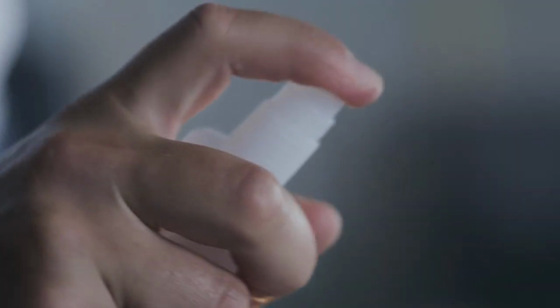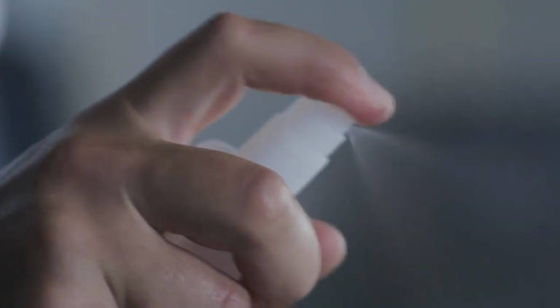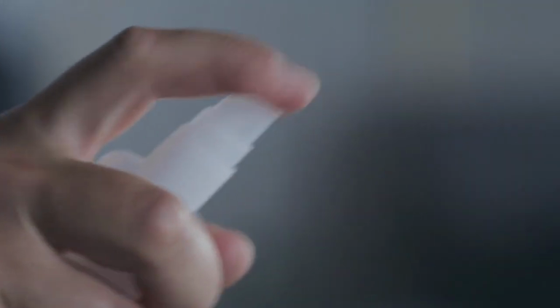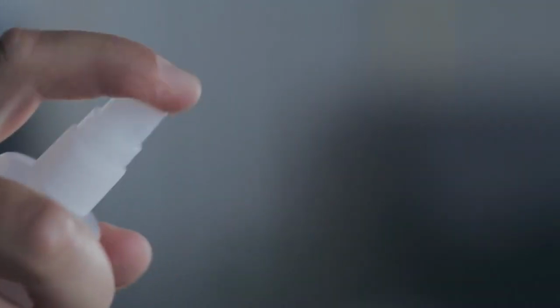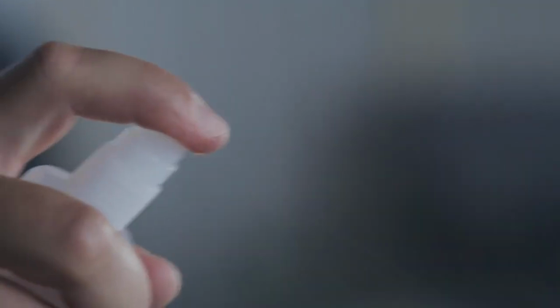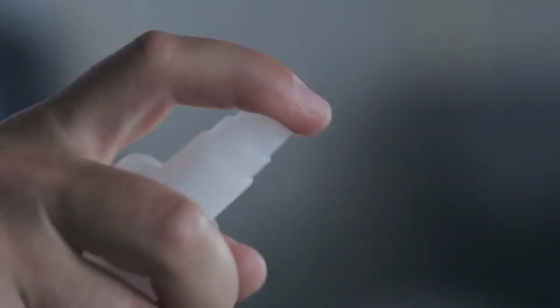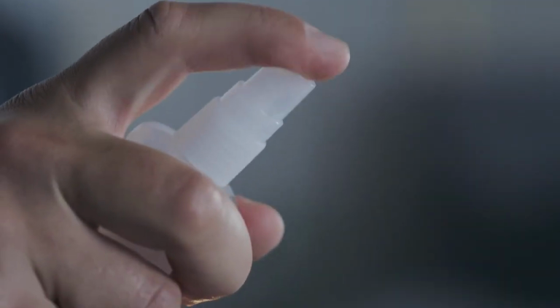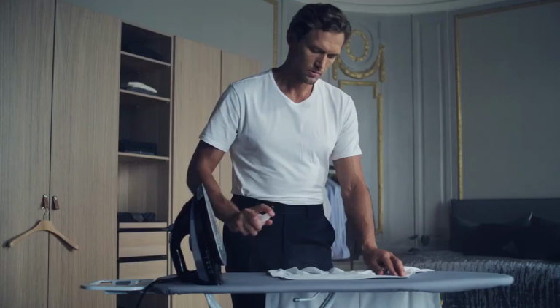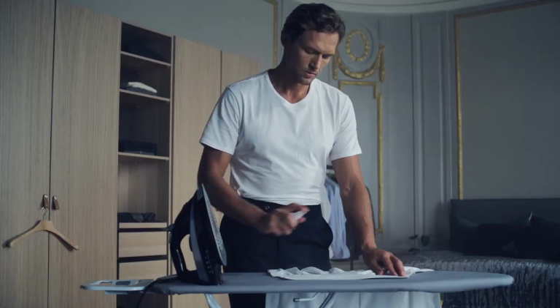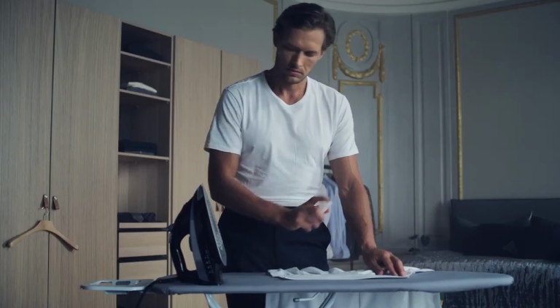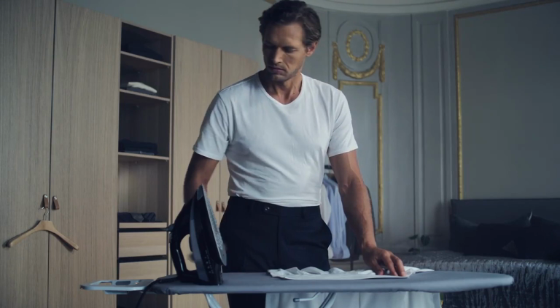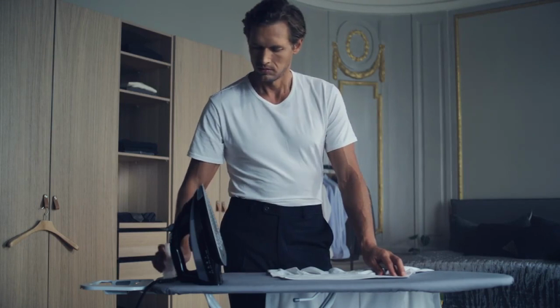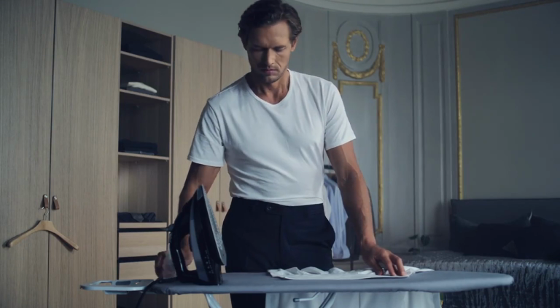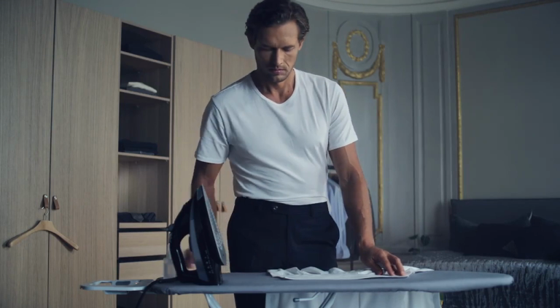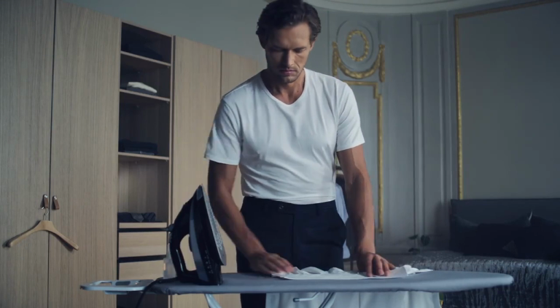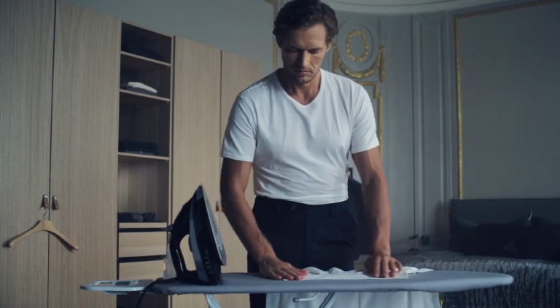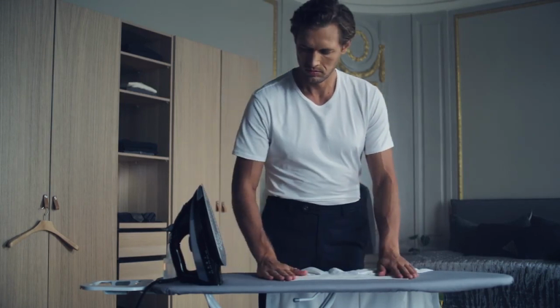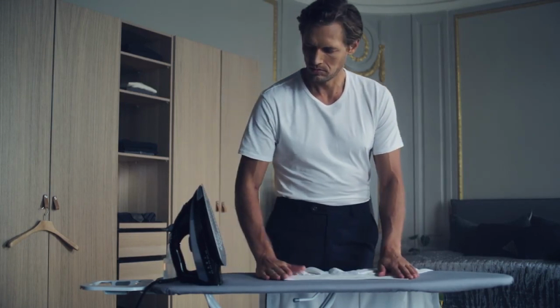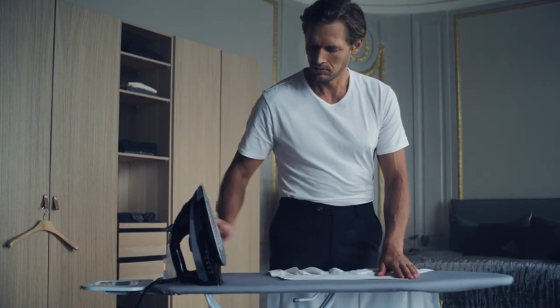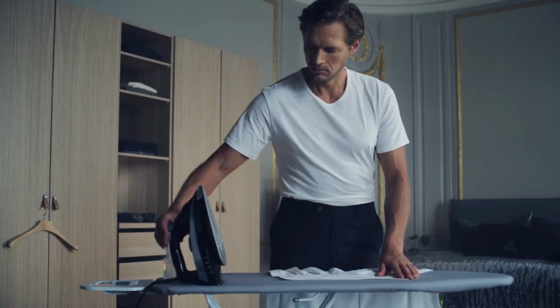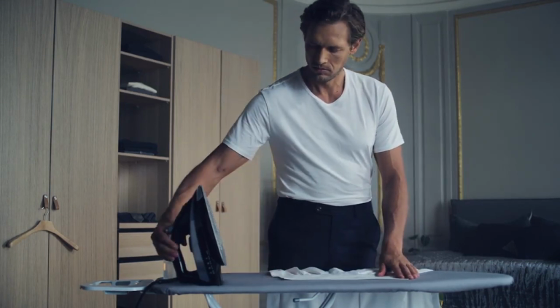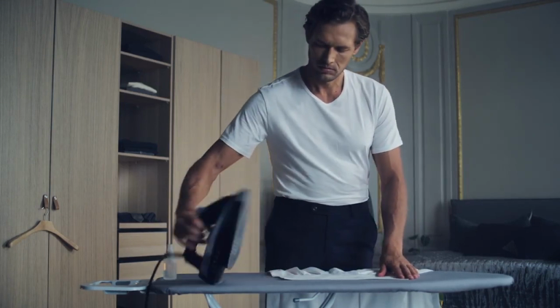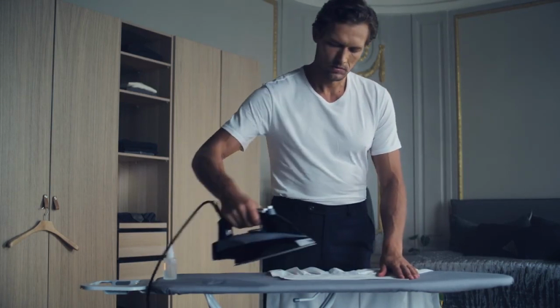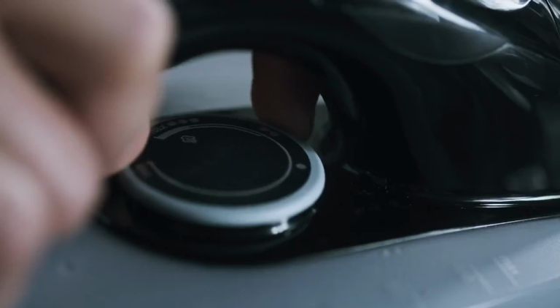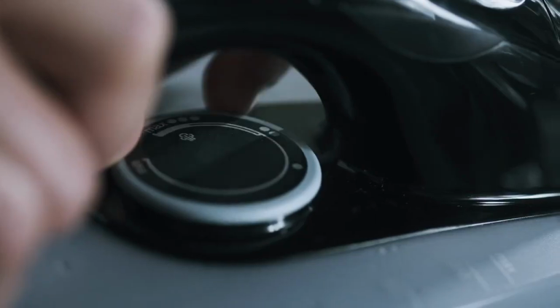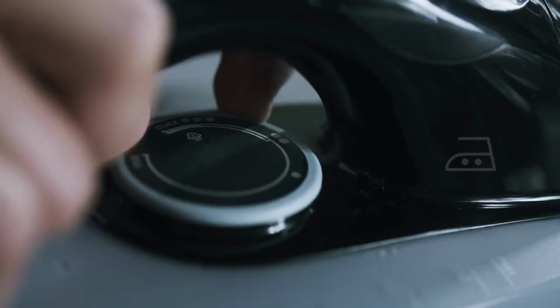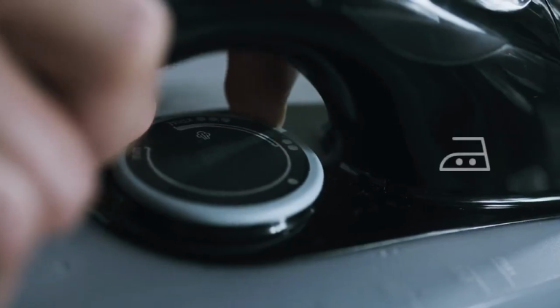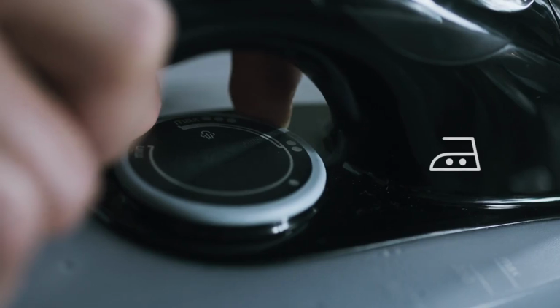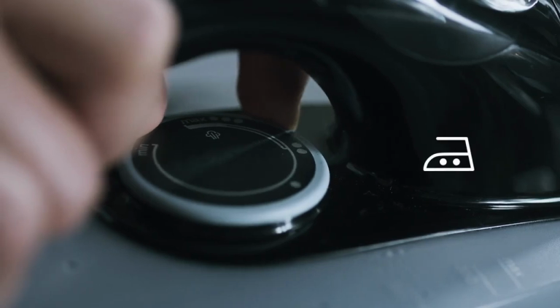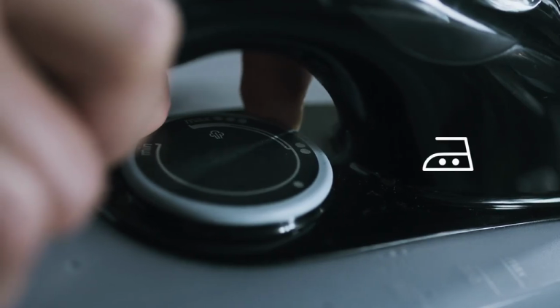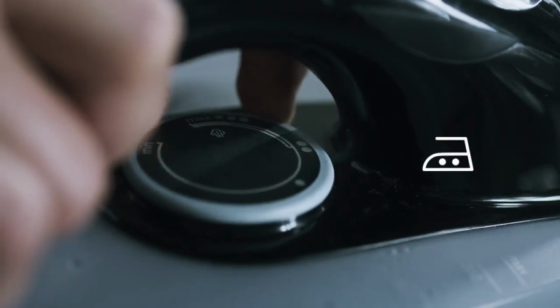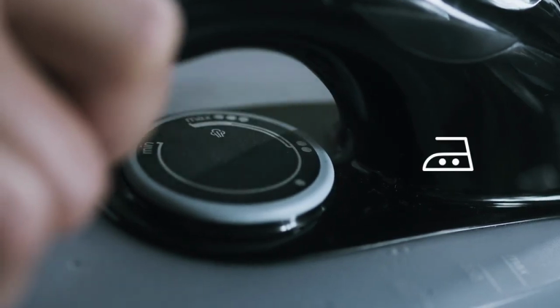A damp, newly washed shirt is perfect to iron, but if it's dry, just dampen it a bit. Before you start, make sure your iron is set to medium temperature.